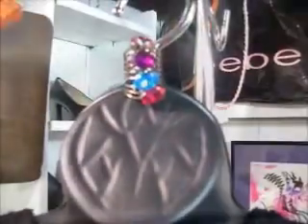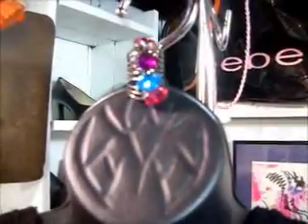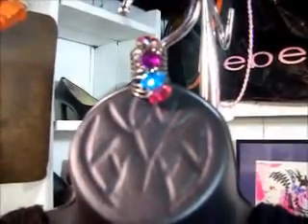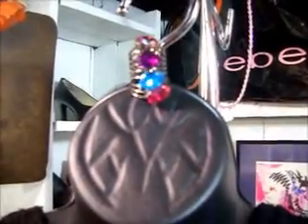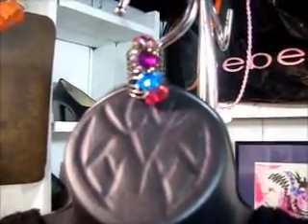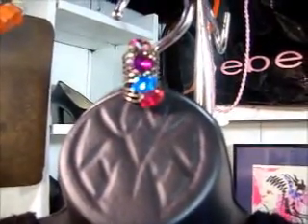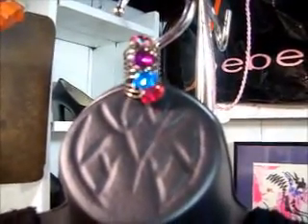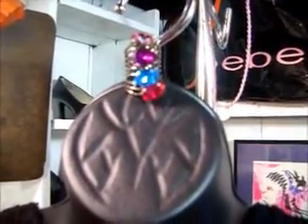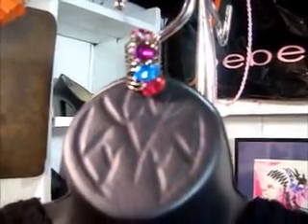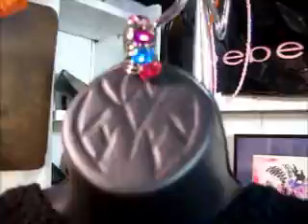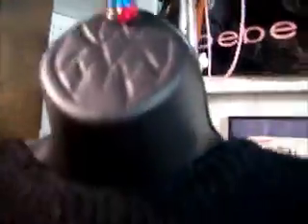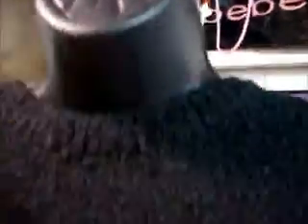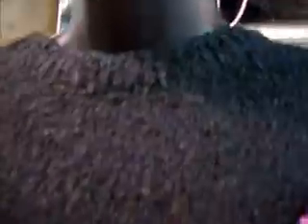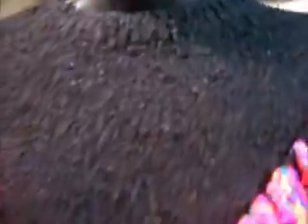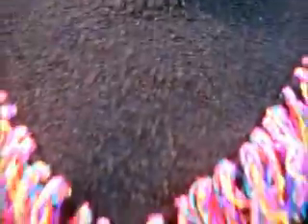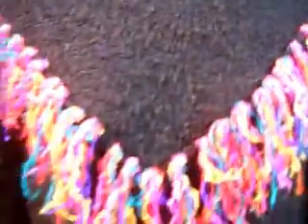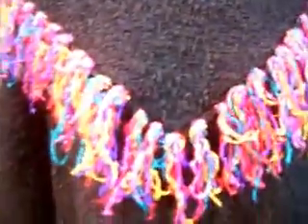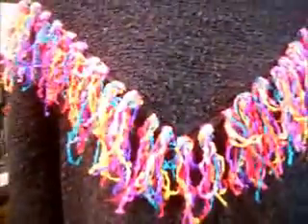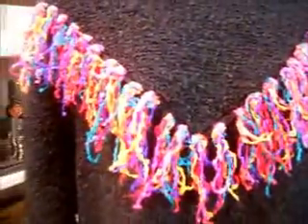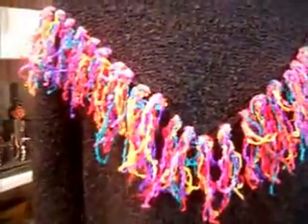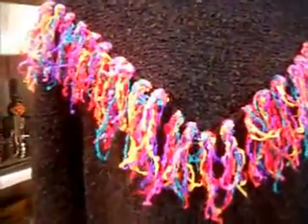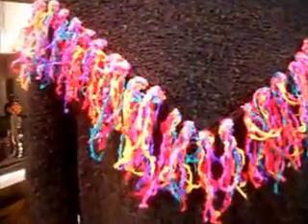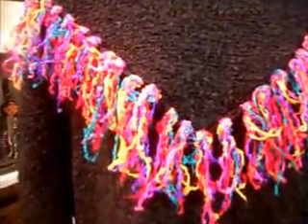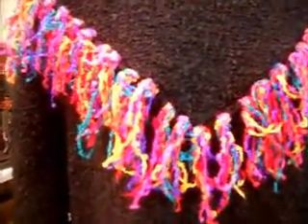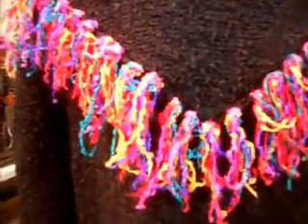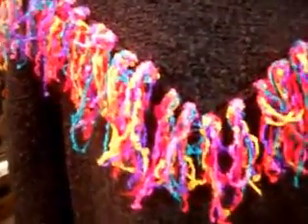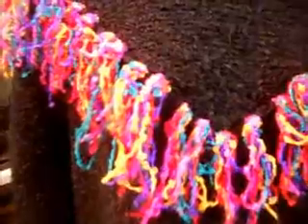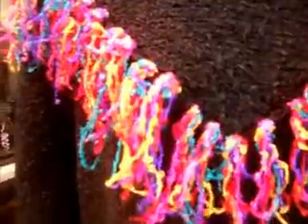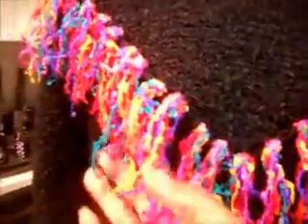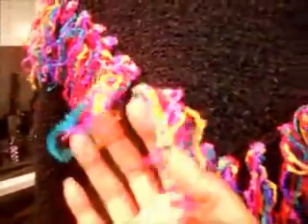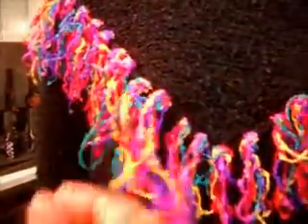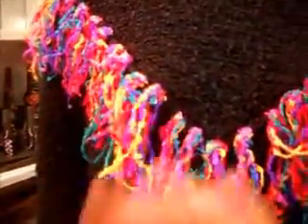Okay, you see that ring? Iridescent, purple, turquoise, and red. This is what I would be wearing with that — it has the purple, turquoise, and red in it.